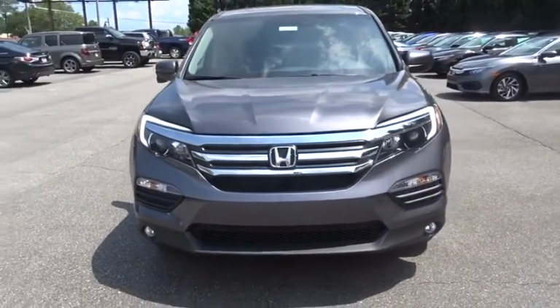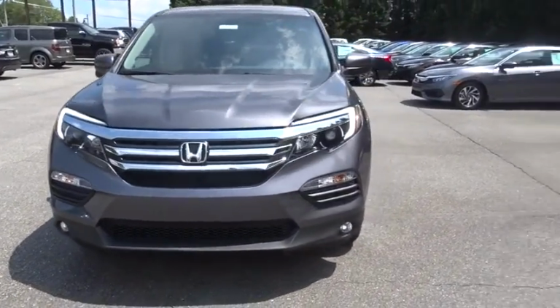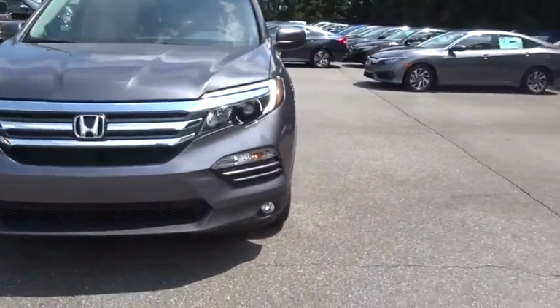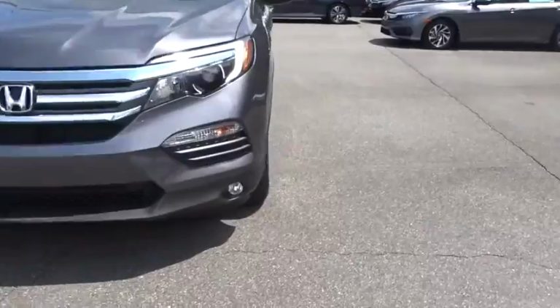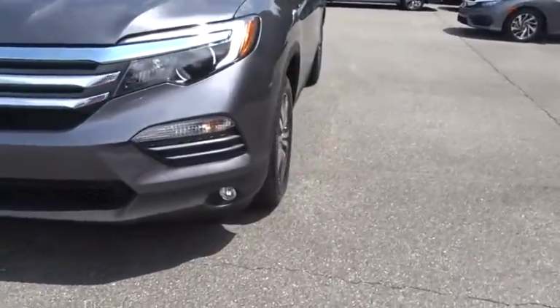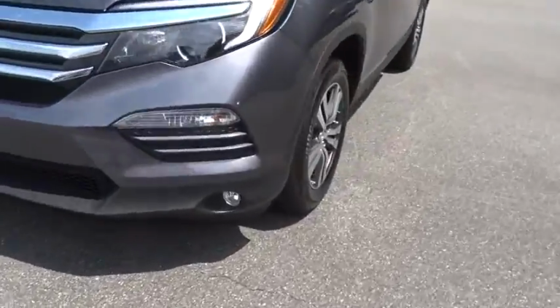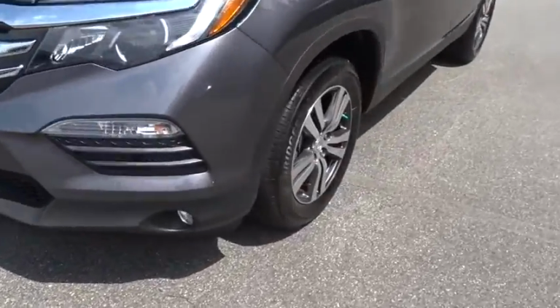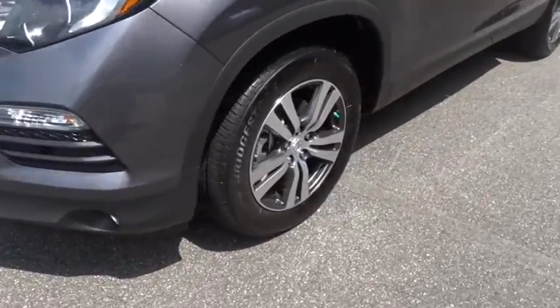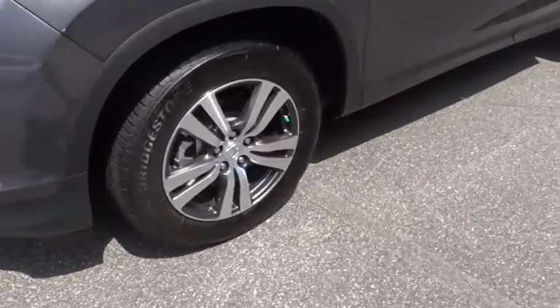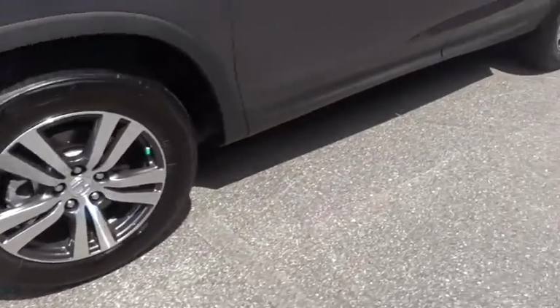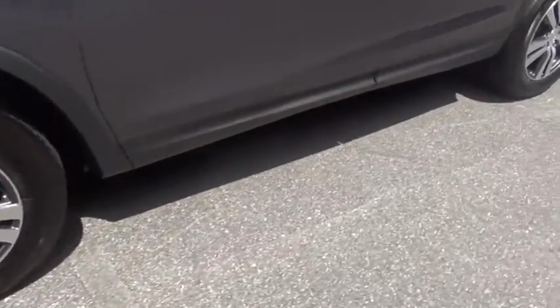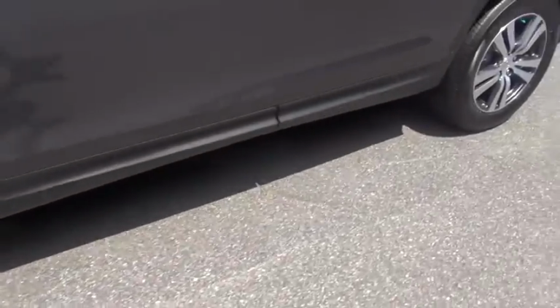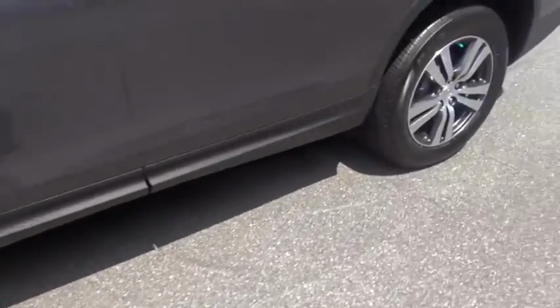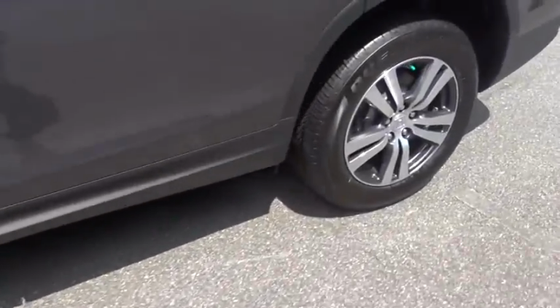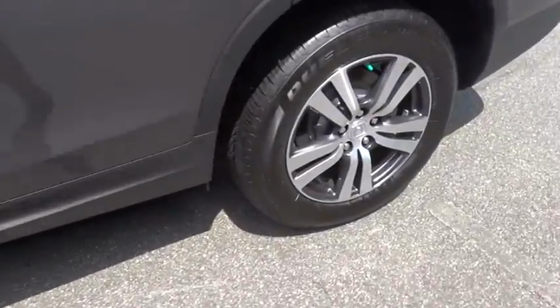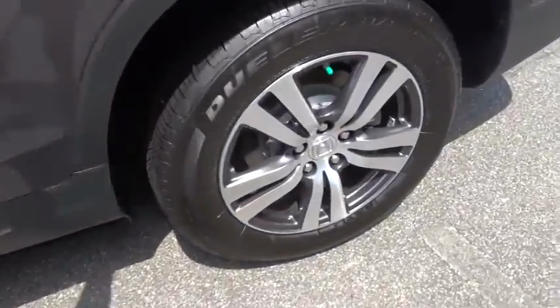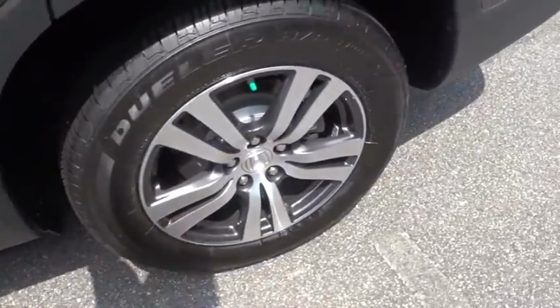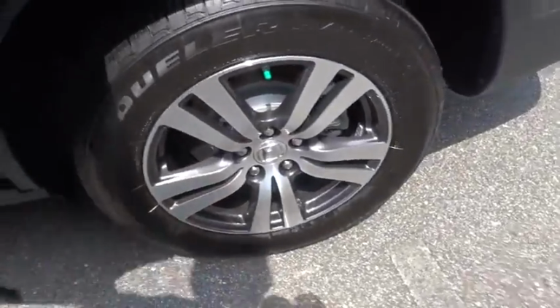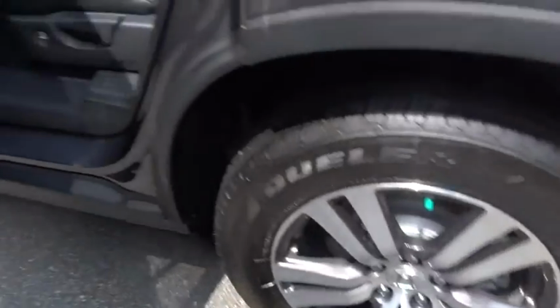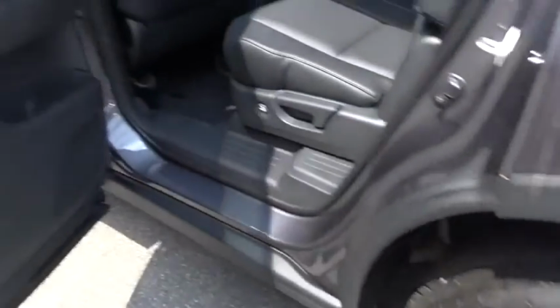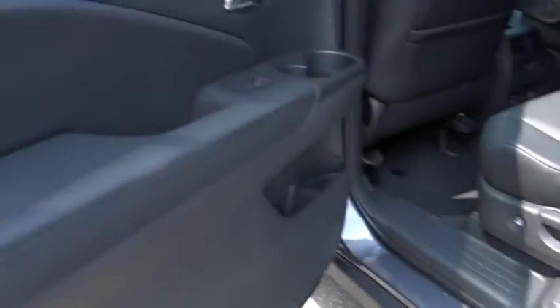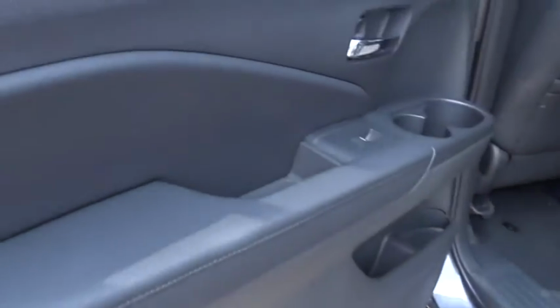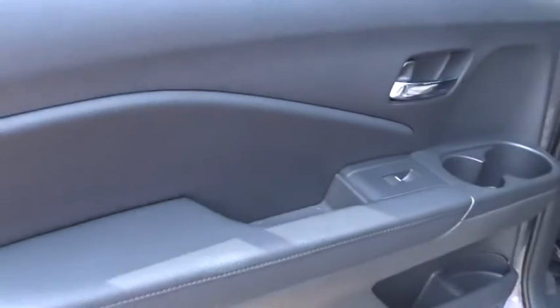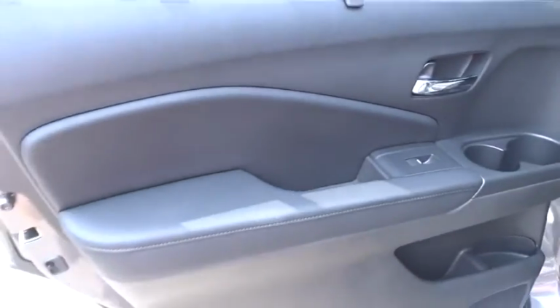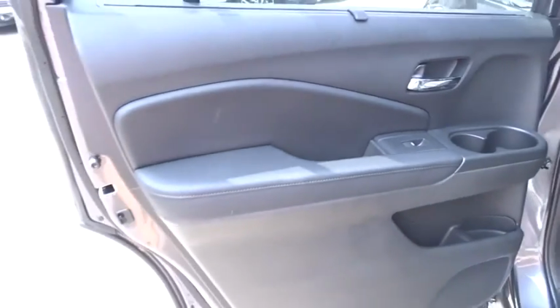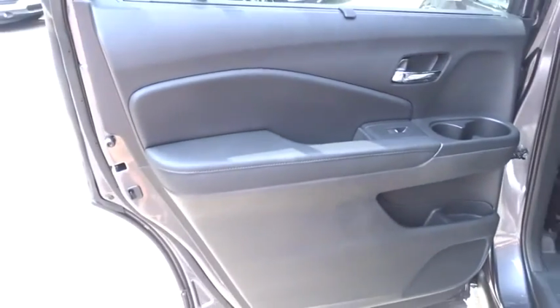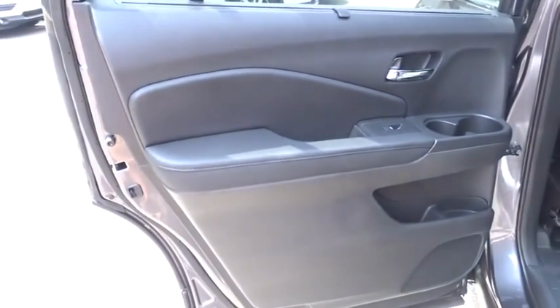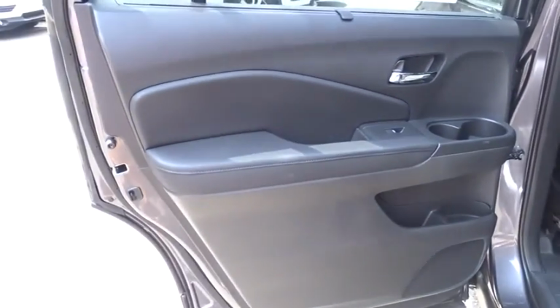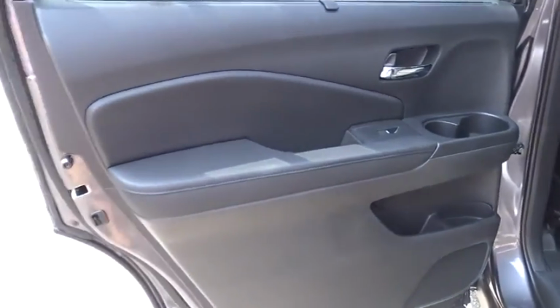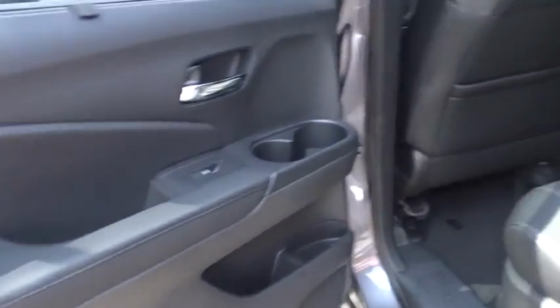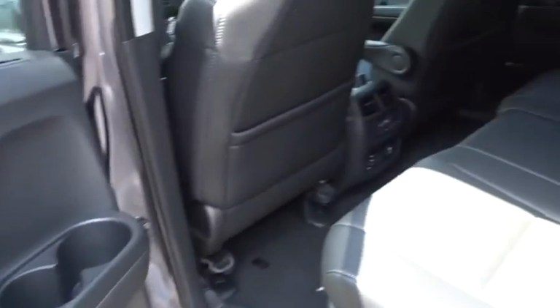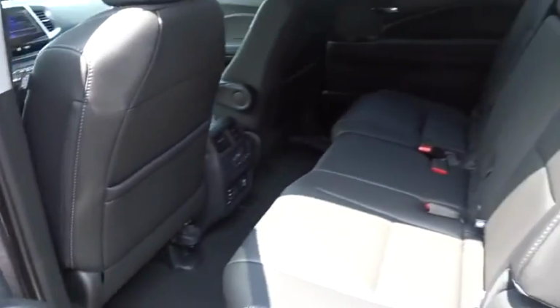Bluetooth. Leather-wrapped steering wheel. Adjustable steering wheel. Power steering. Cruise control. Keyless start. Auto-dimming rear view mirror. Aluminum wheels. Four-wheel disc brakes. Floor mats.